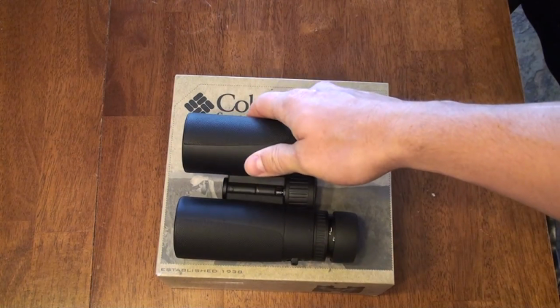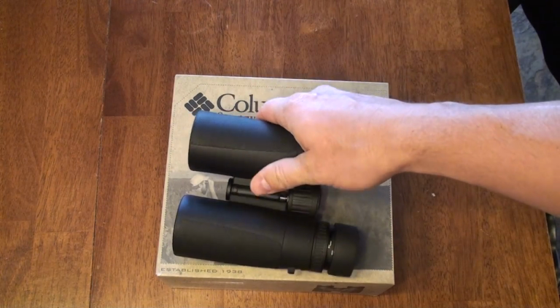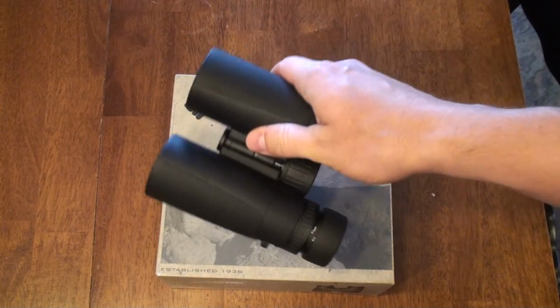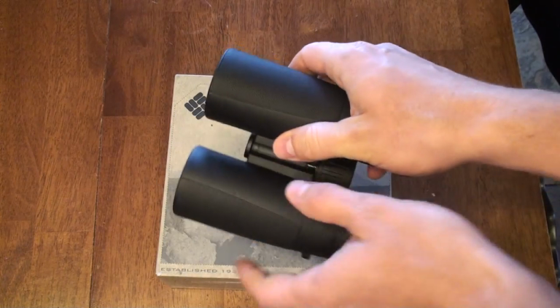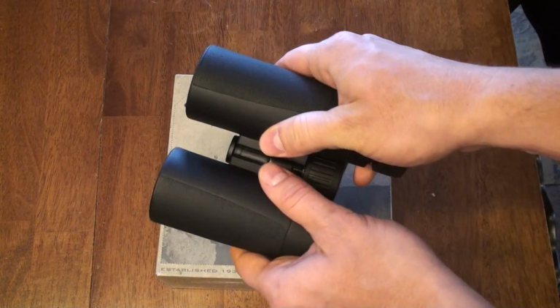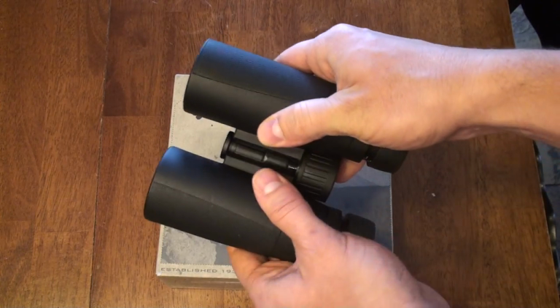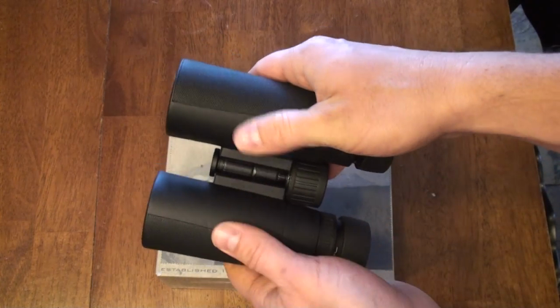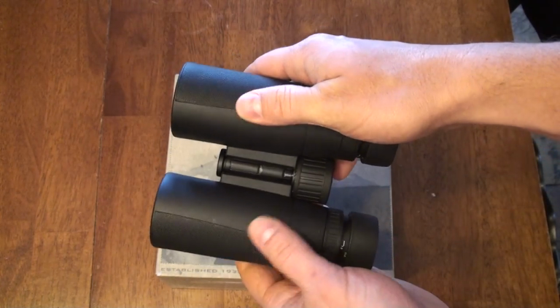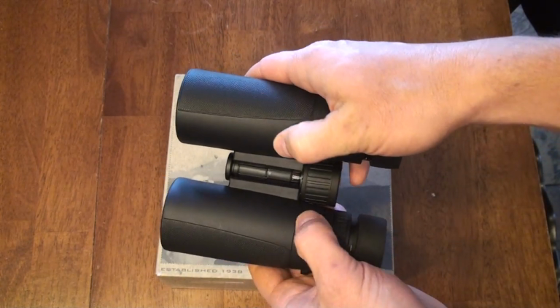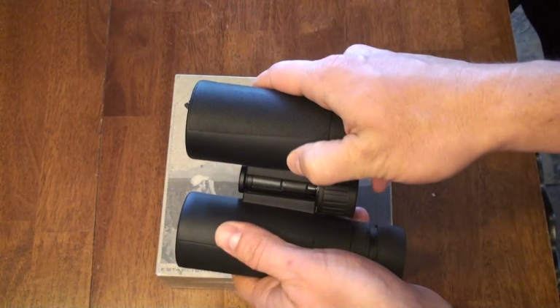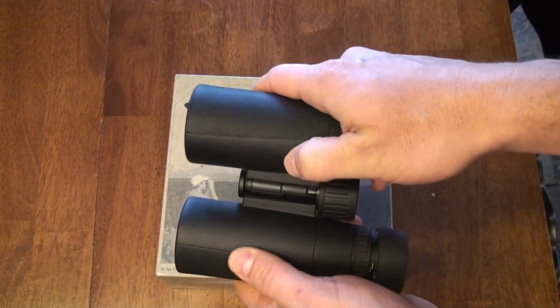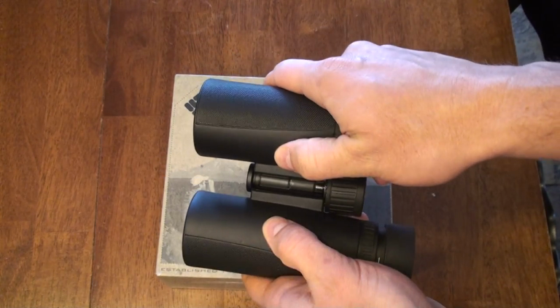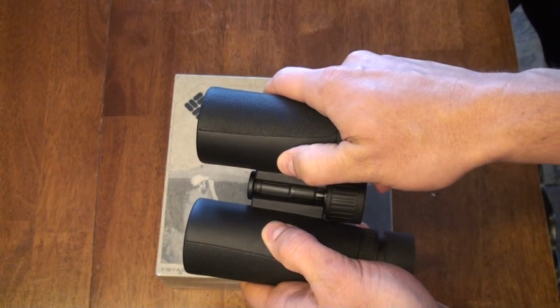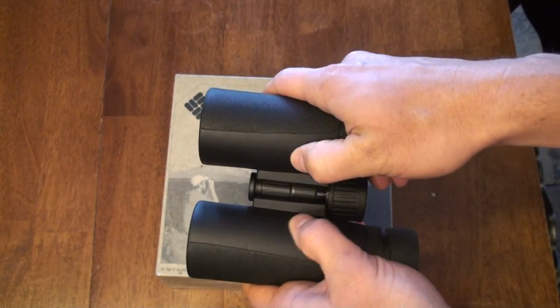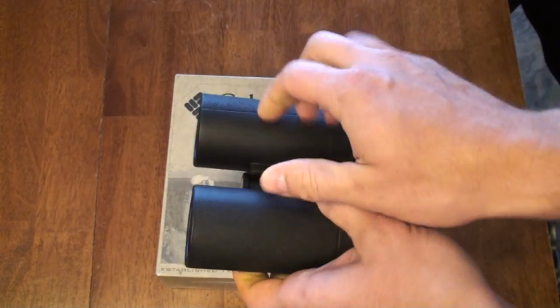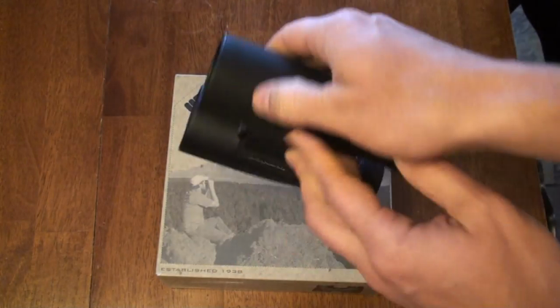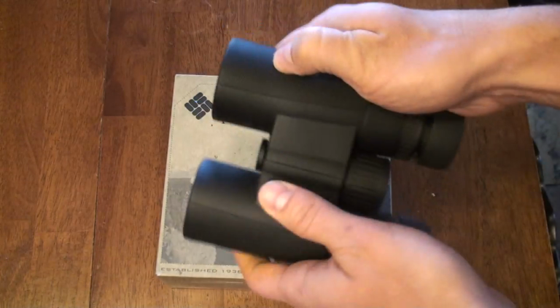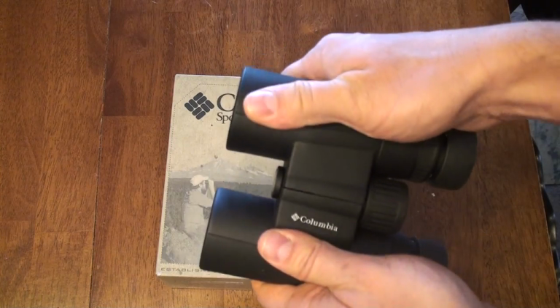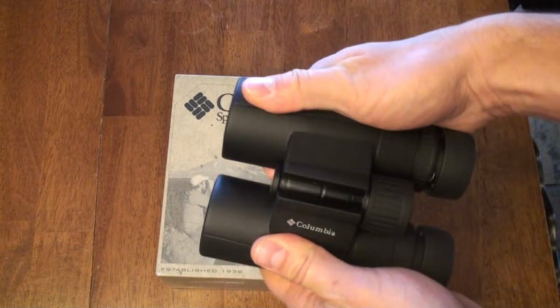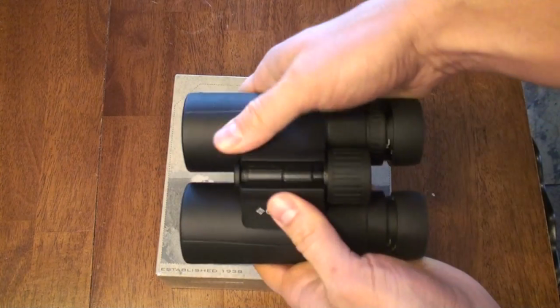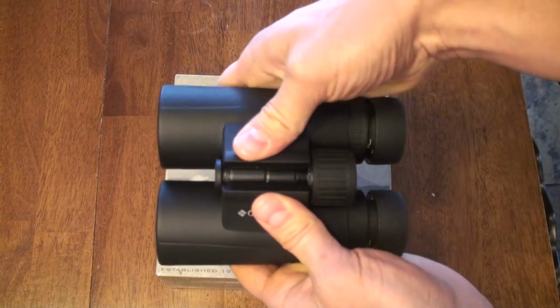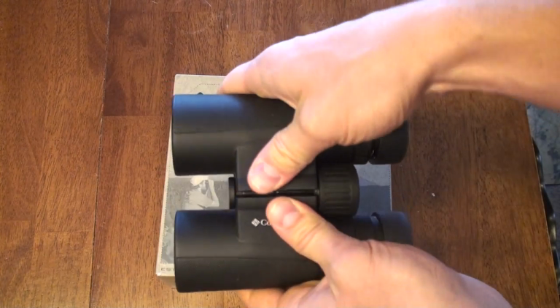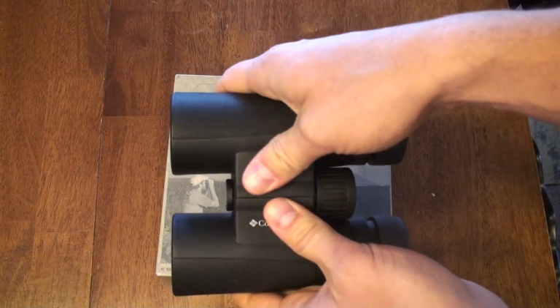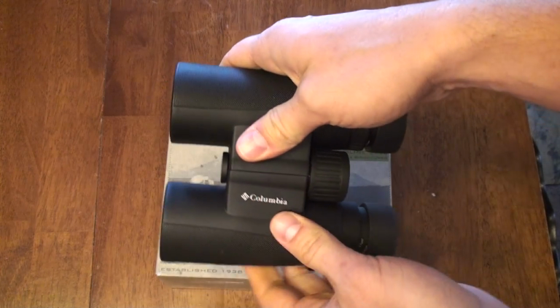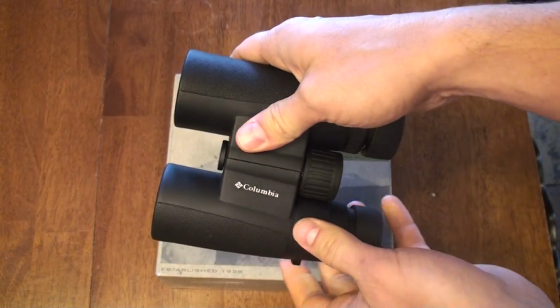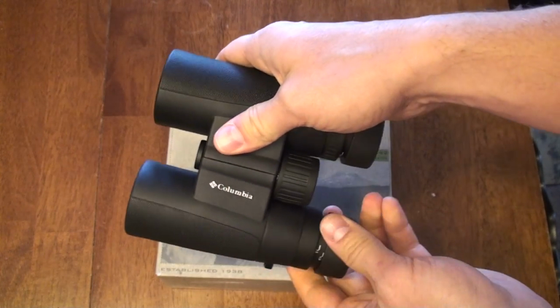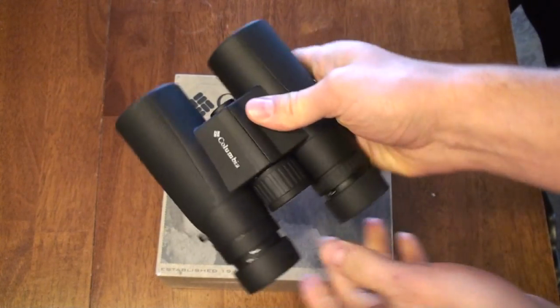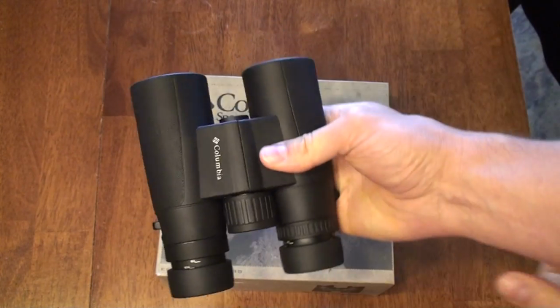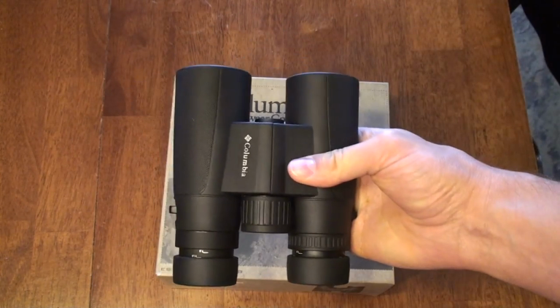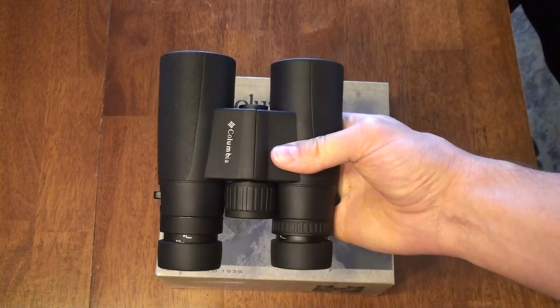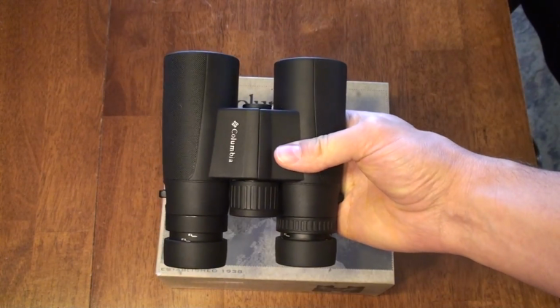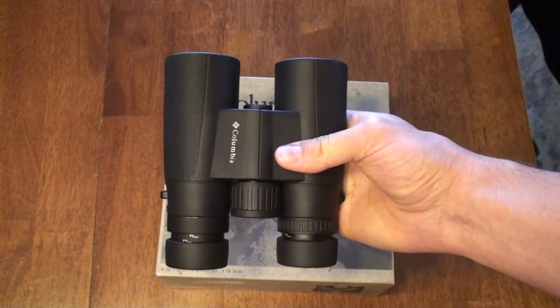They feel kind of plastic-y, while these binoculars feel like the Leica feel — a good hinge, they feel tough, they feel like they could stand up to abuse.